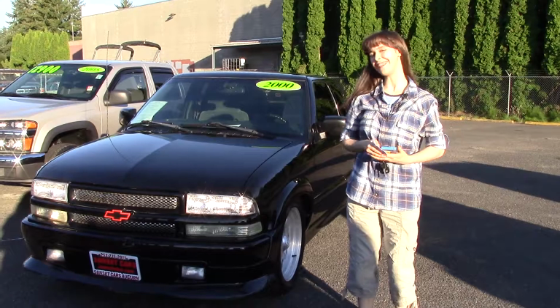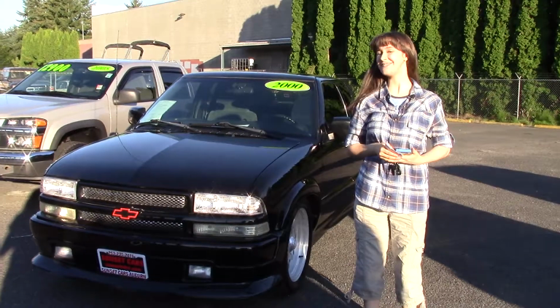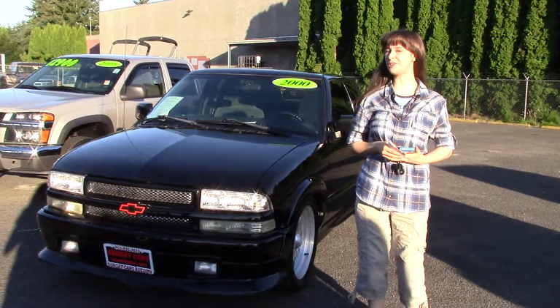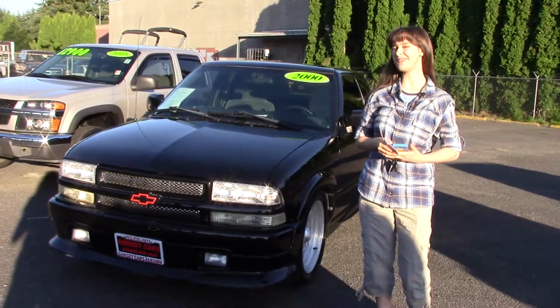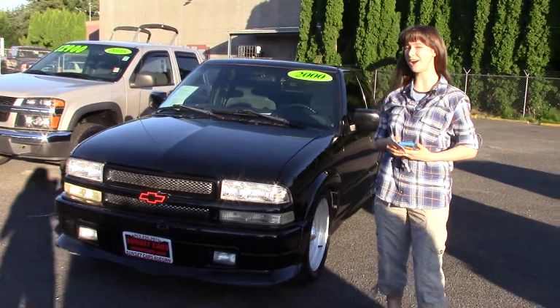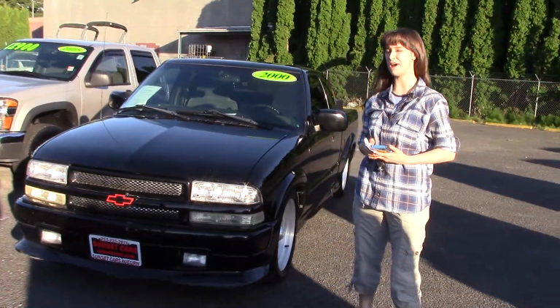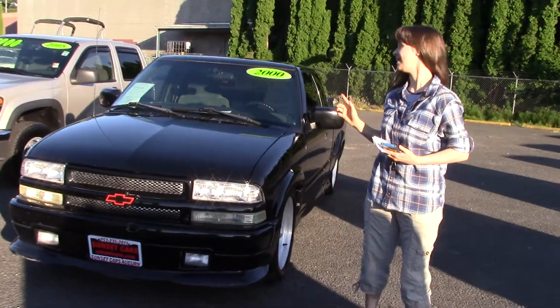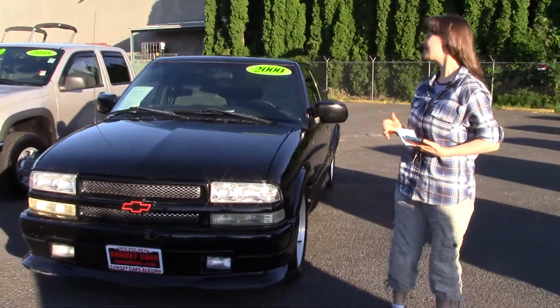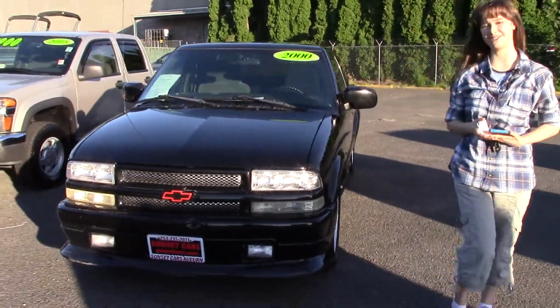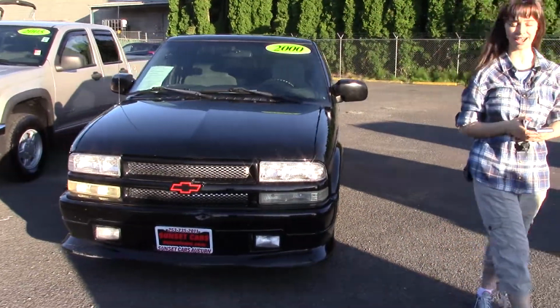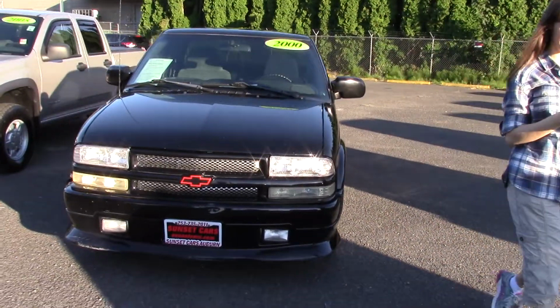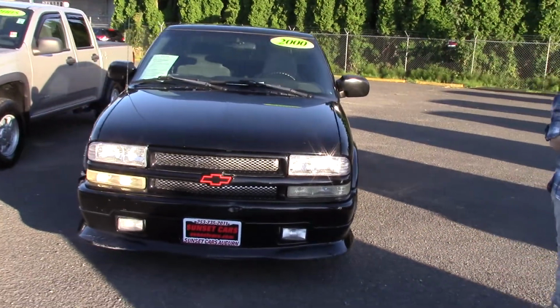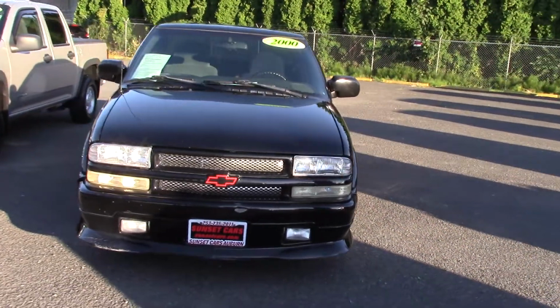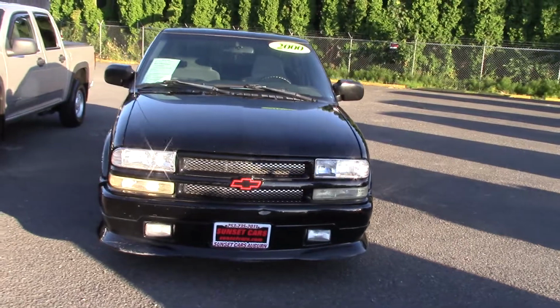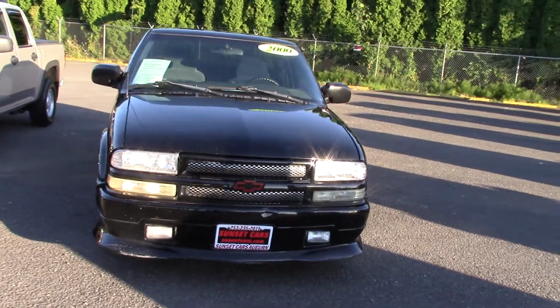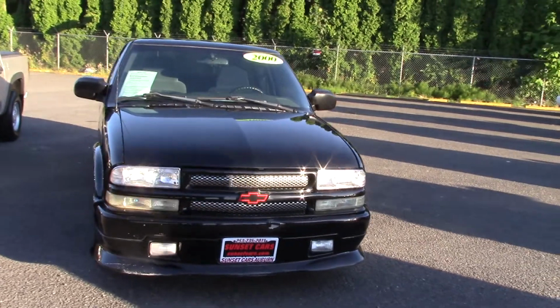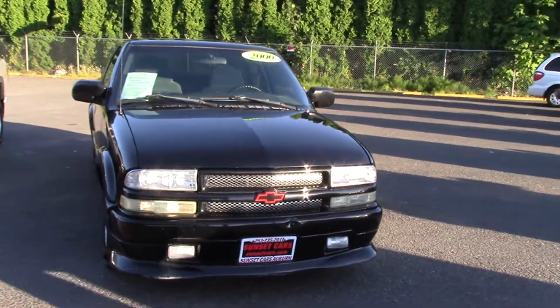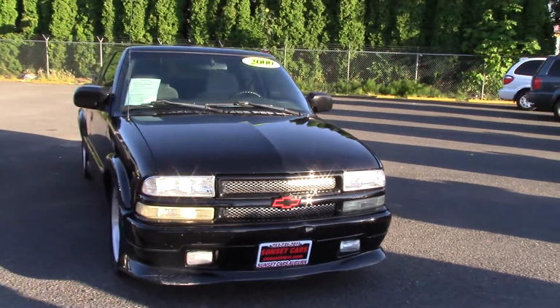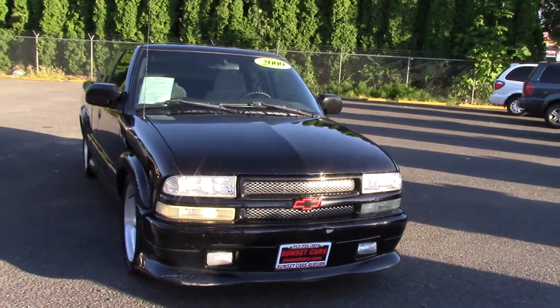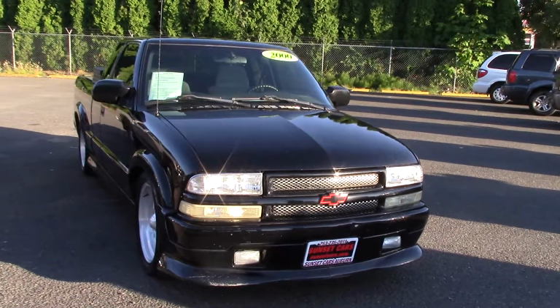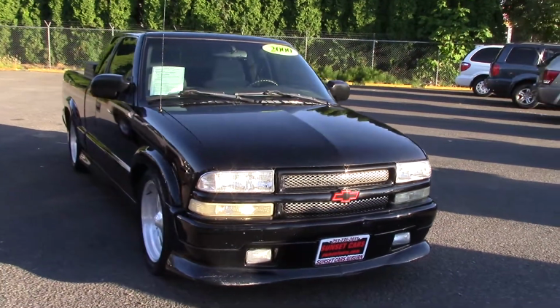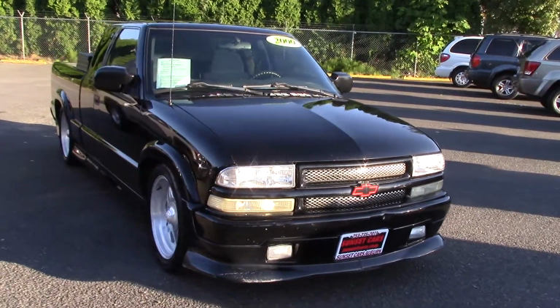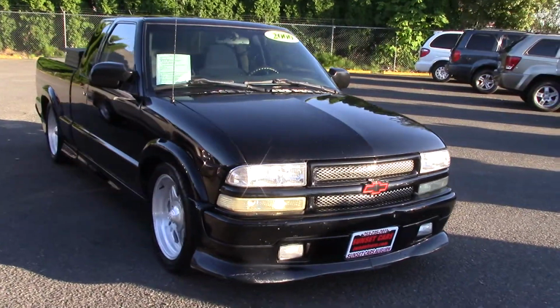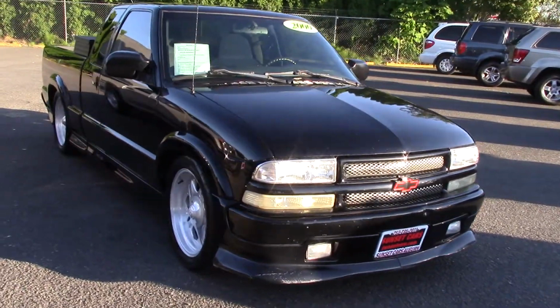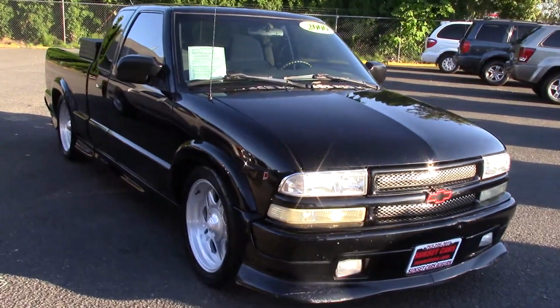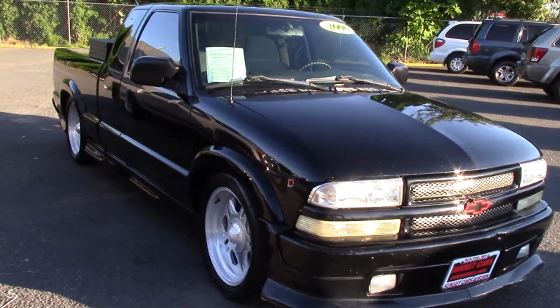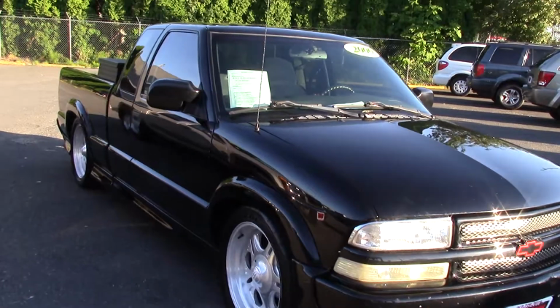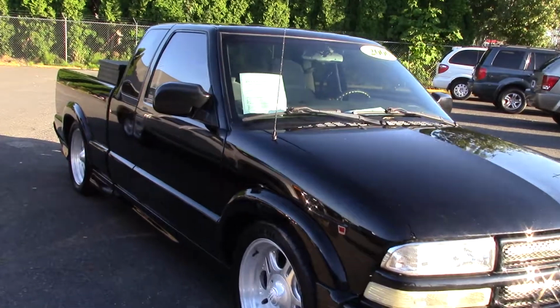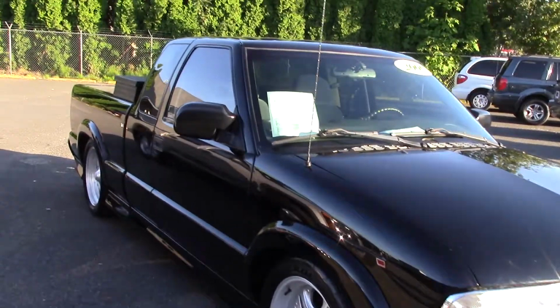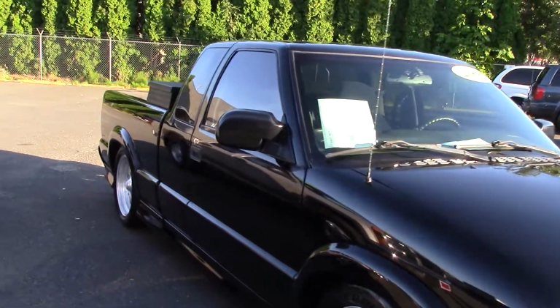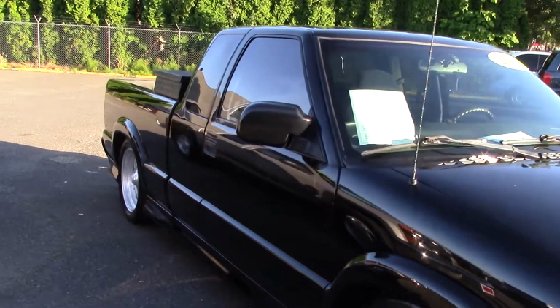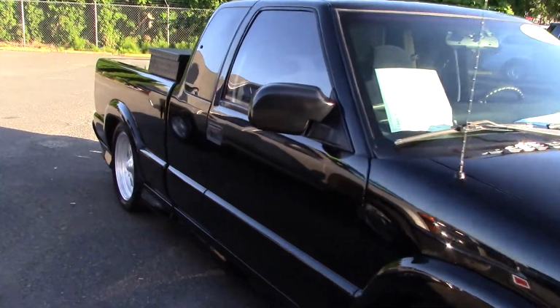Hi there, this is Jordan with Sunset Cars of Auburn, and this is our 2000 Chevrolet S10 base, stock number 97109. If you type that in on our website, sunsetcars.com, you'll get to see the full list of features.